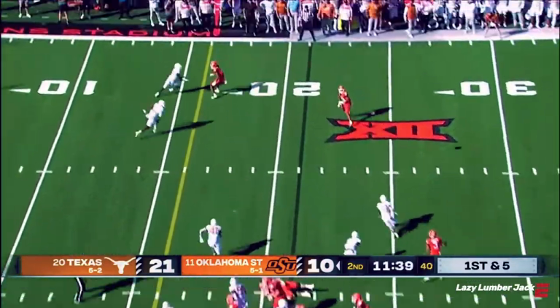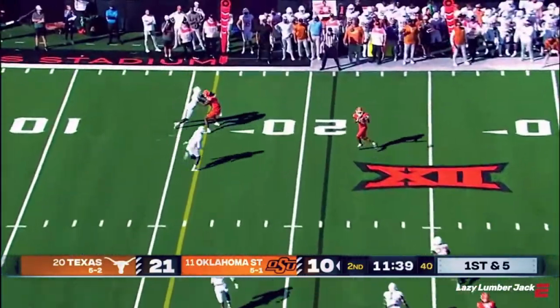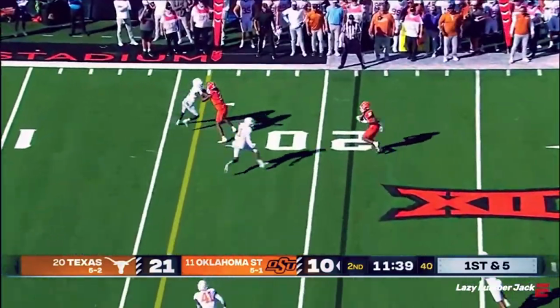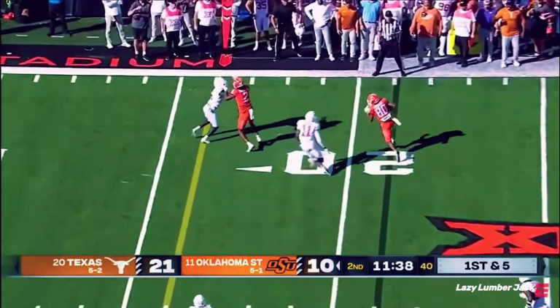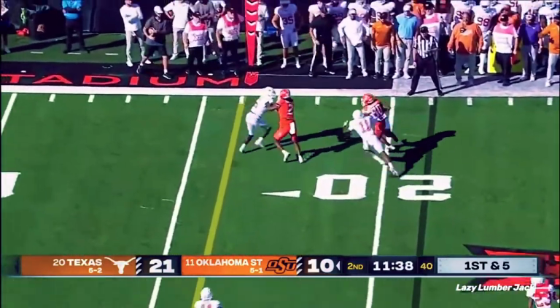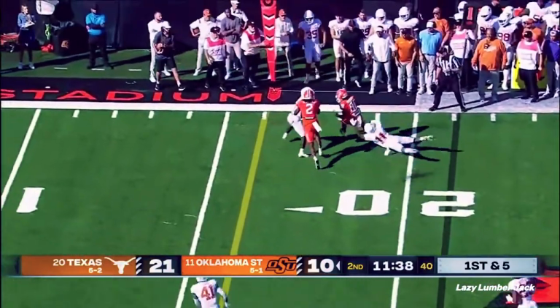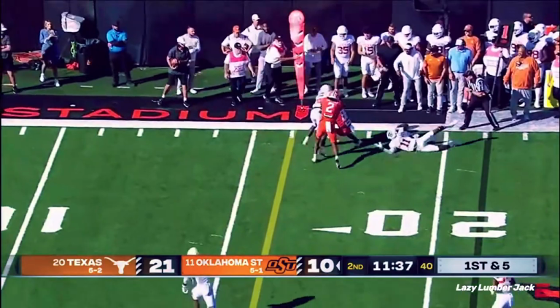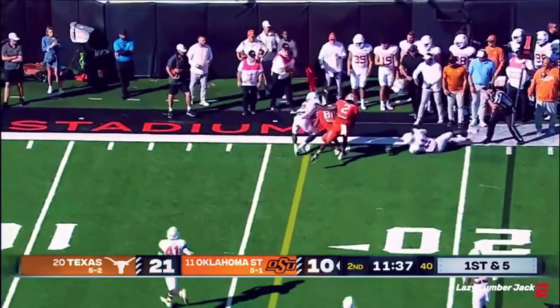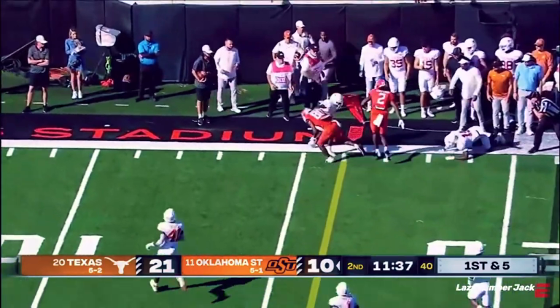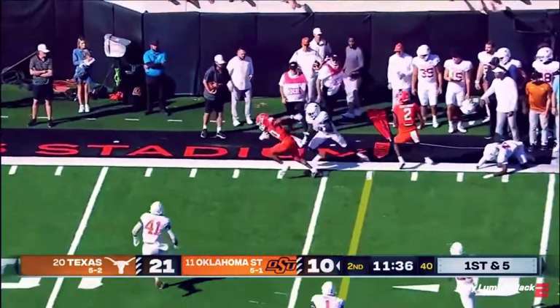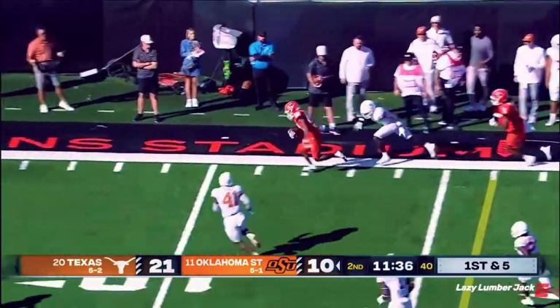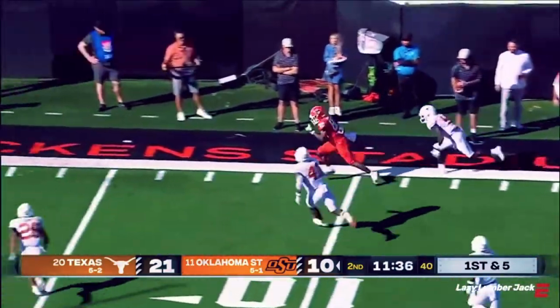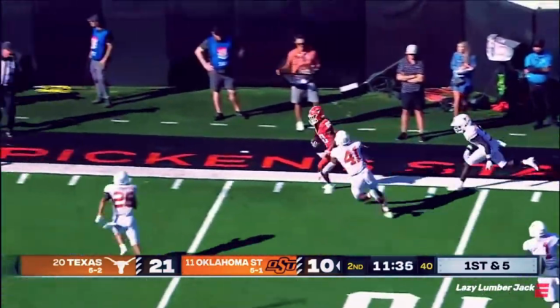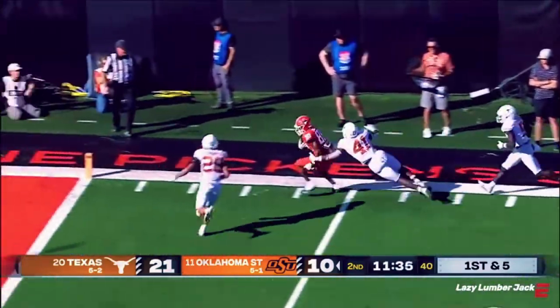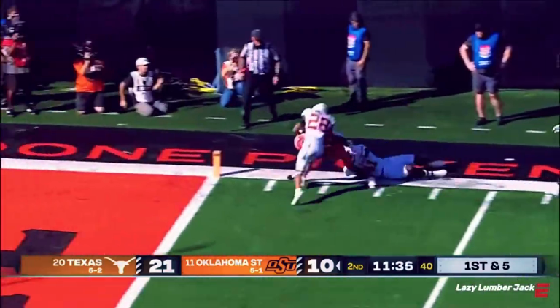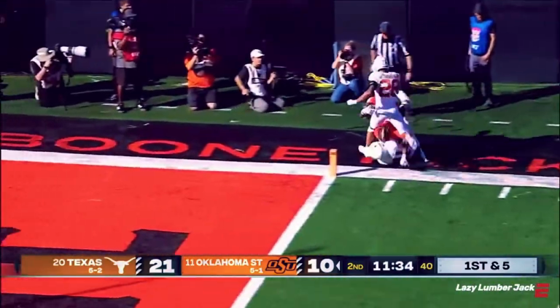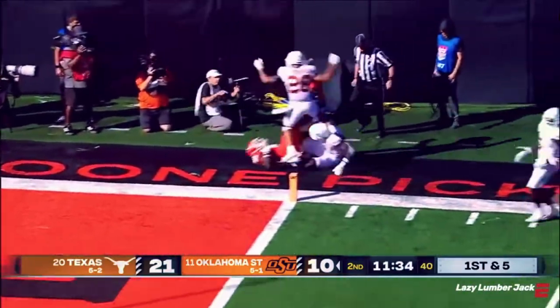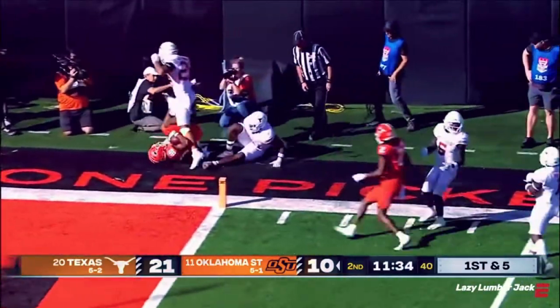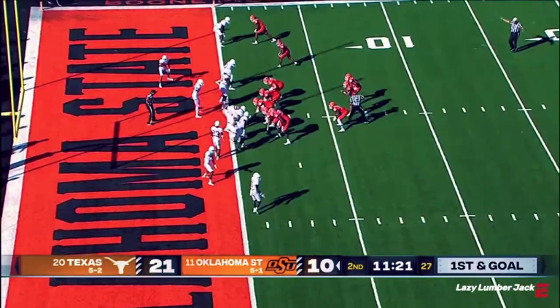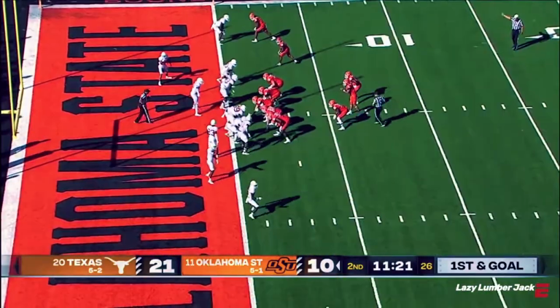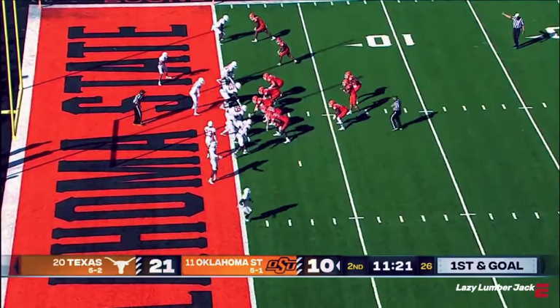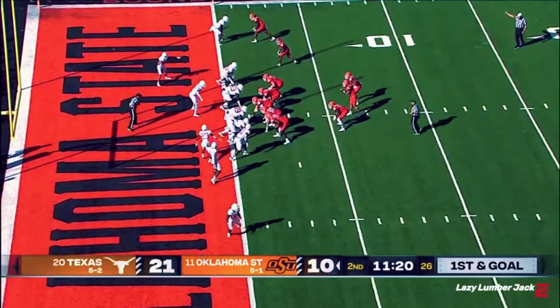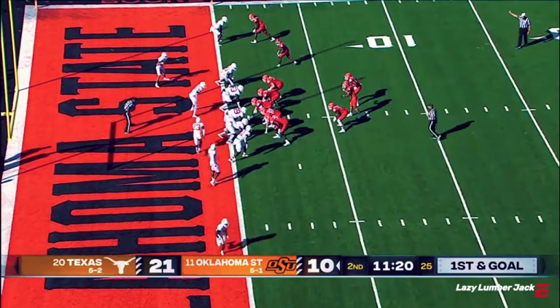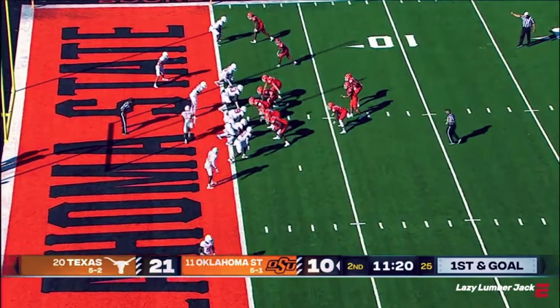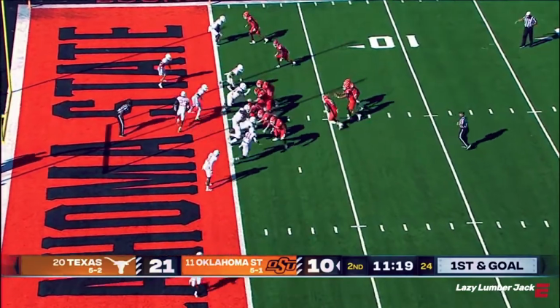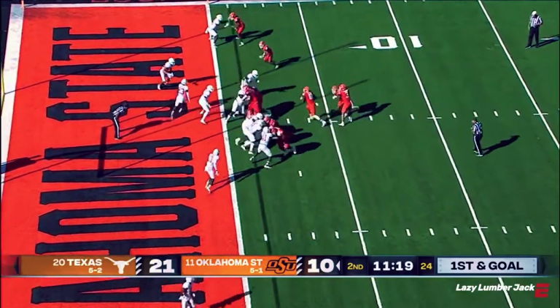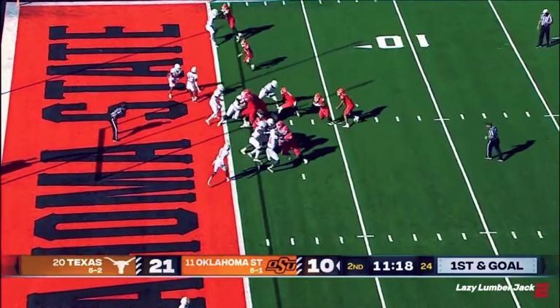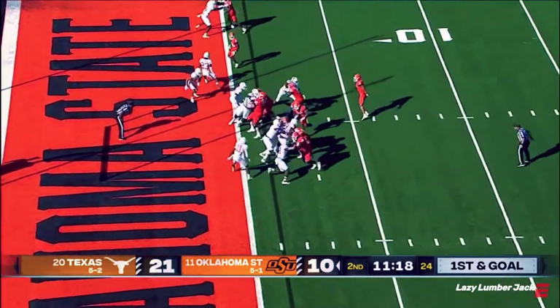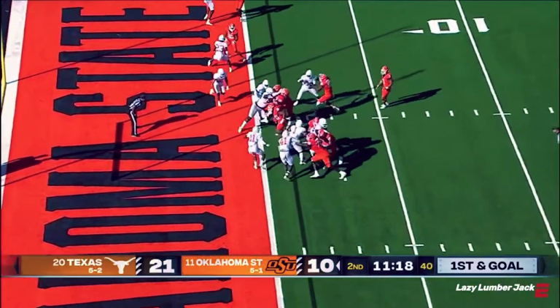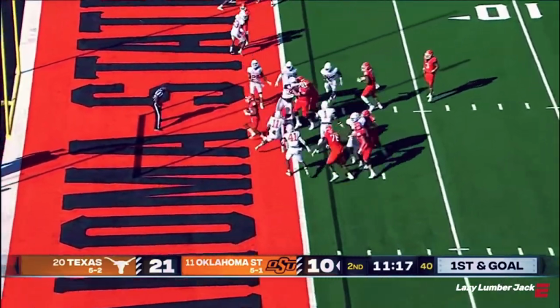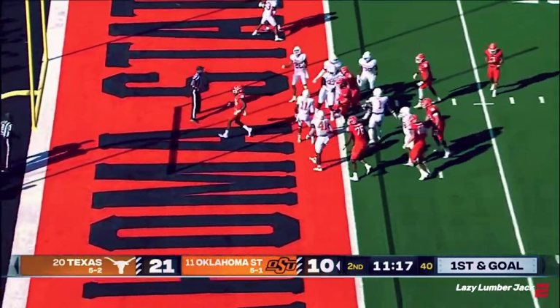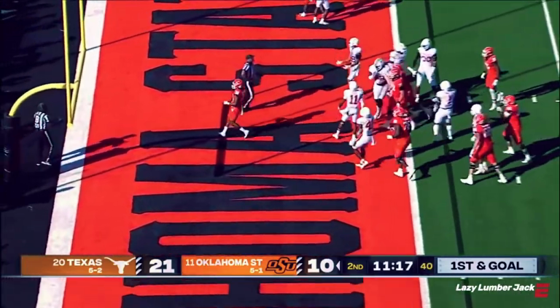Sanders to the sideline, and Brennan Presley breaks a tackle inside the five. A tackle there from Jamison. First and goal.